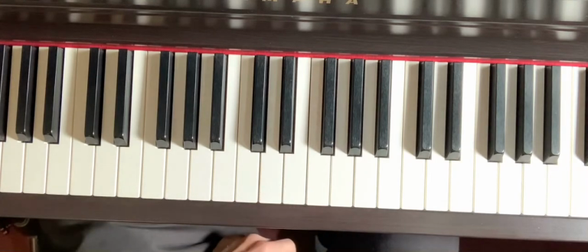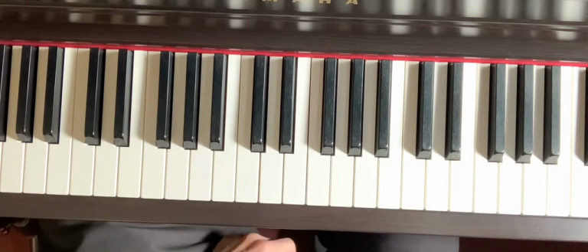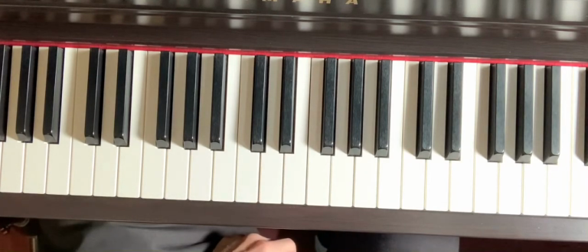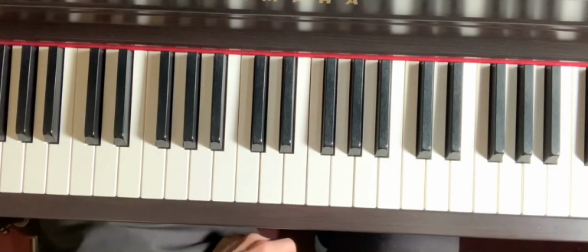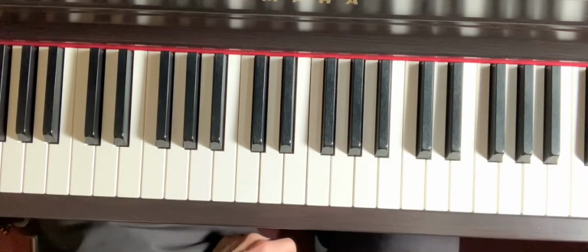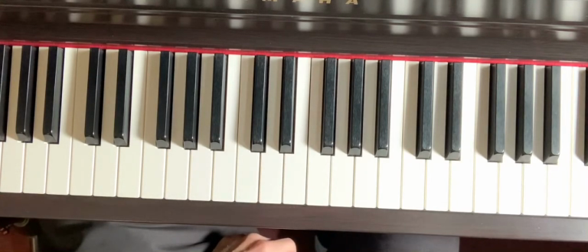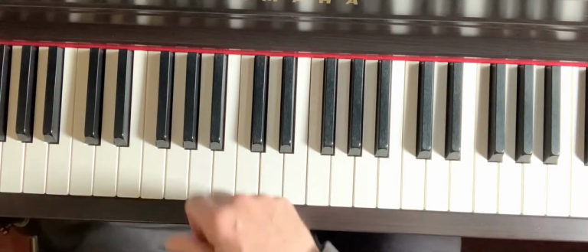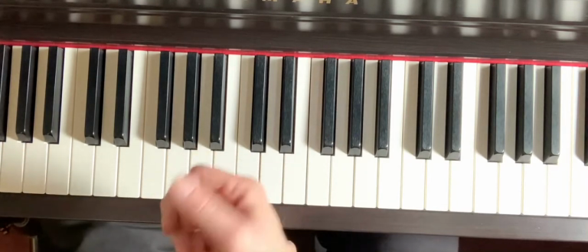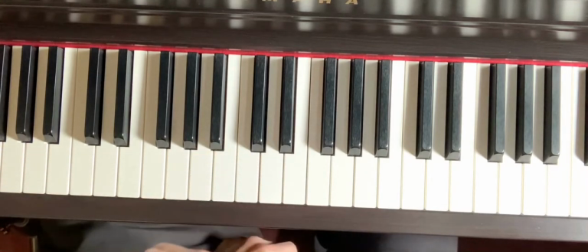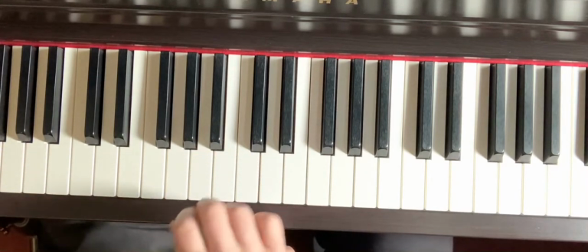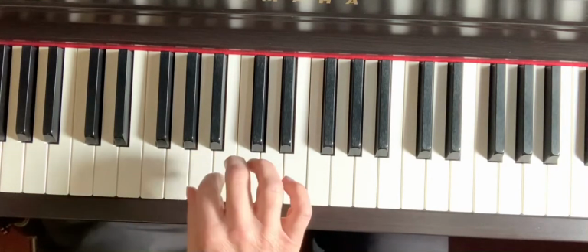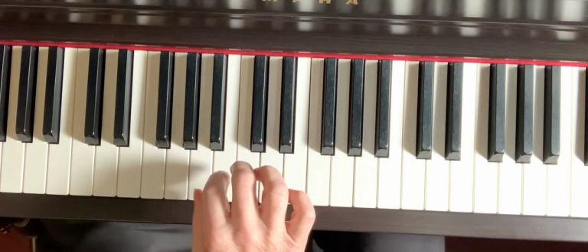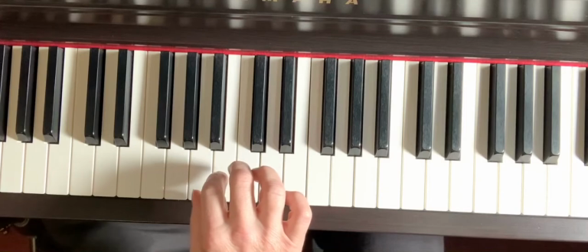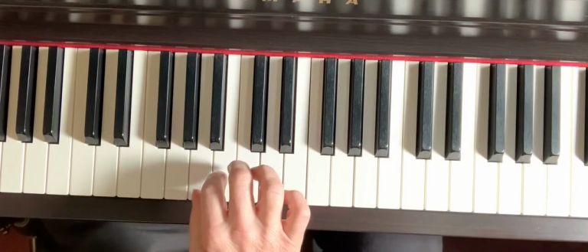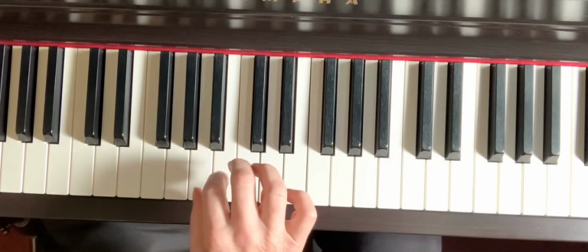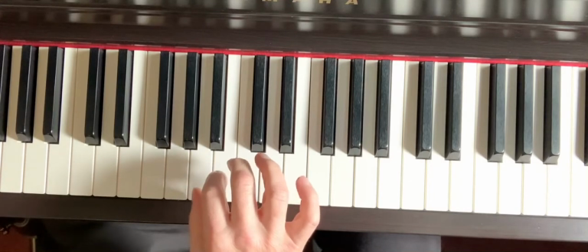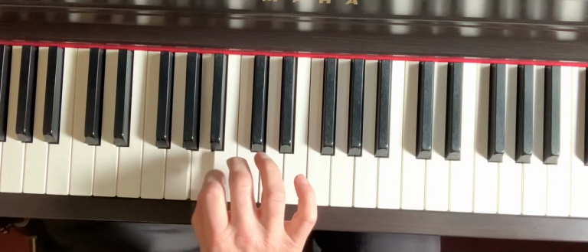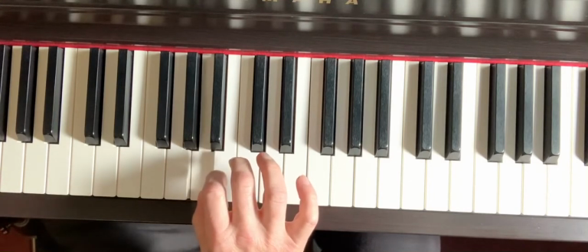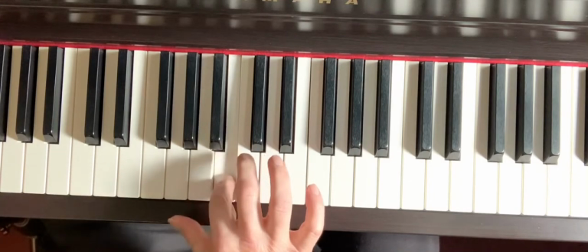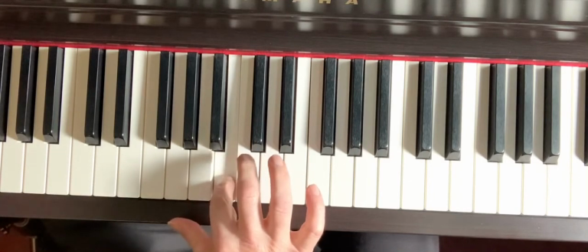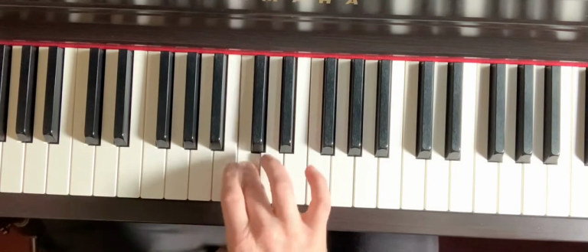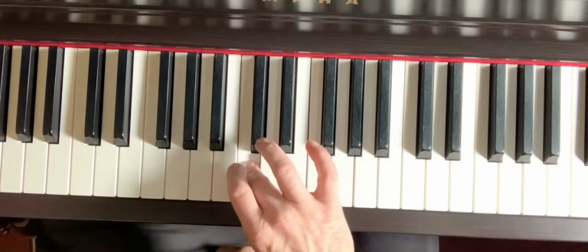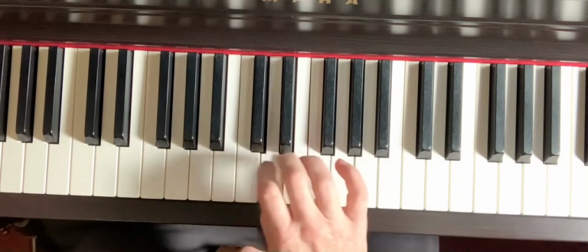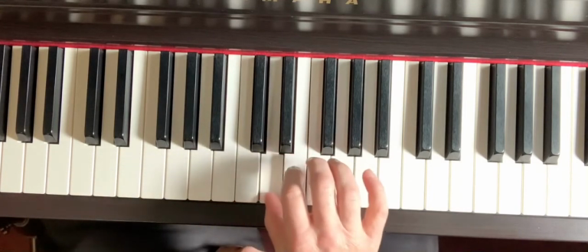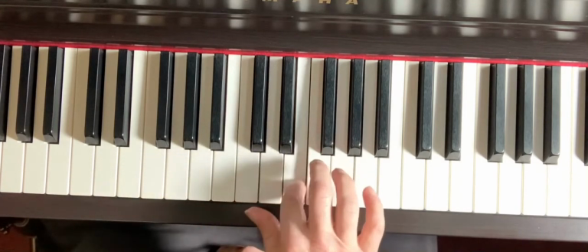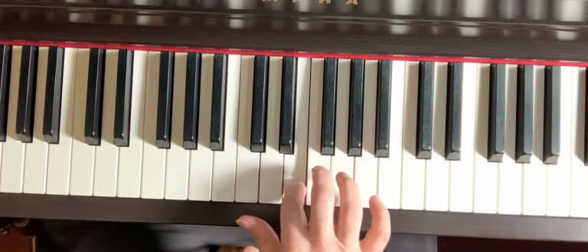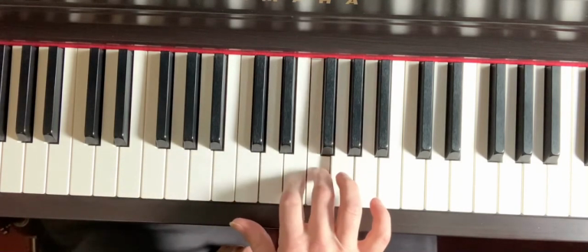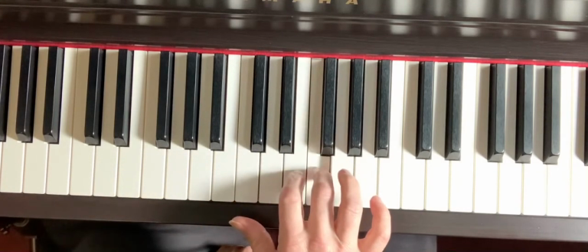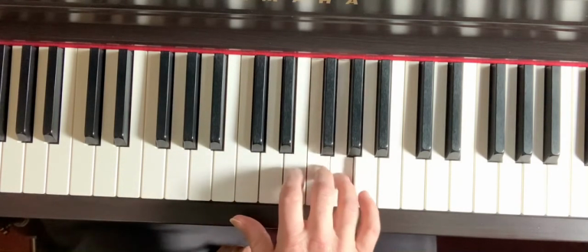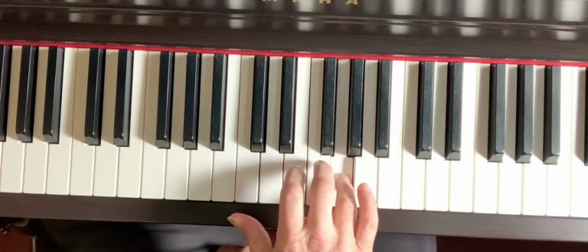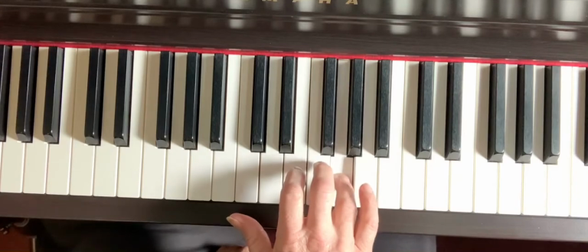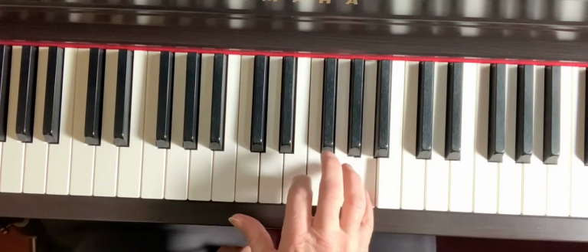Here is the A natural minor. The notes are A, B, C, D, E, F, G, A.